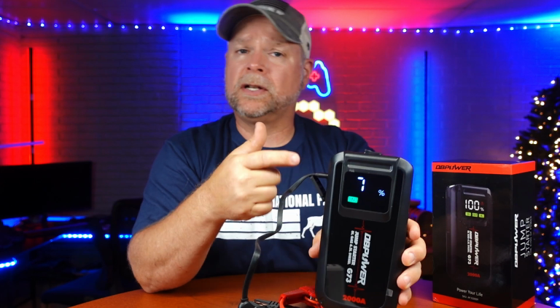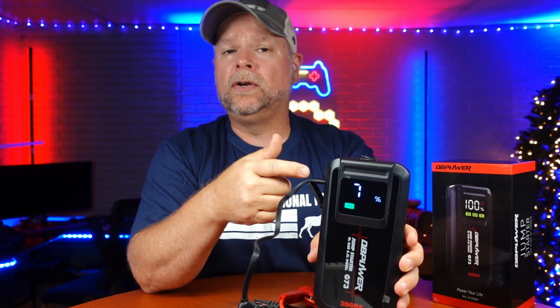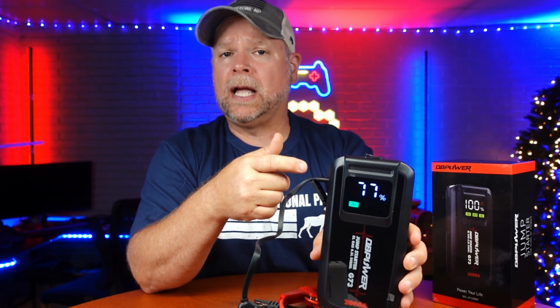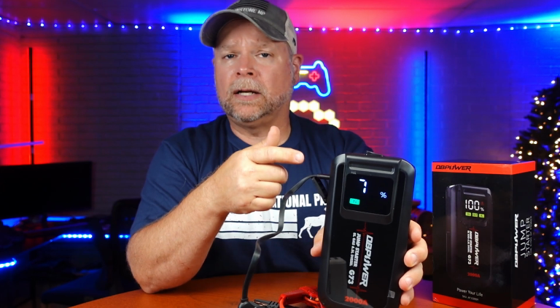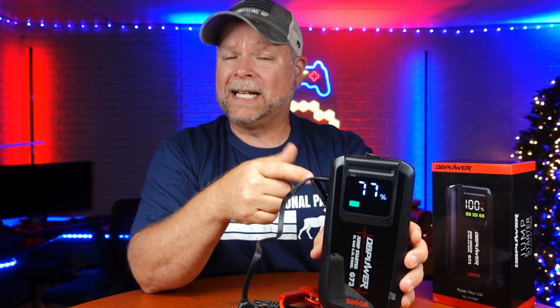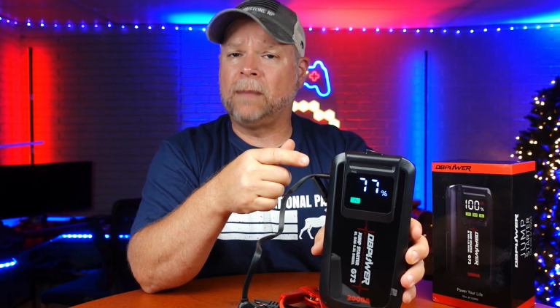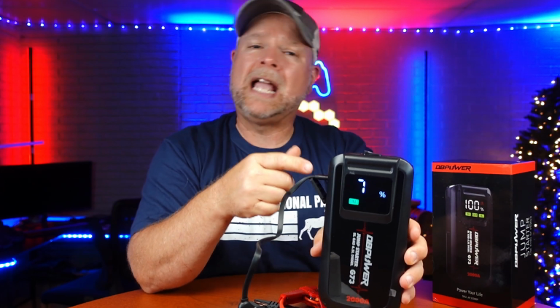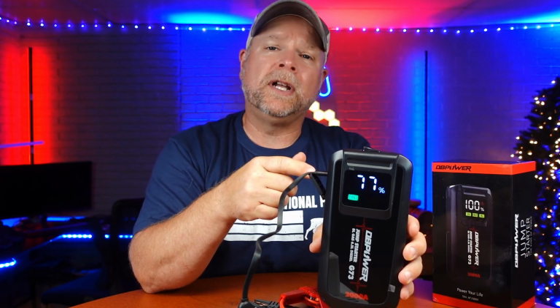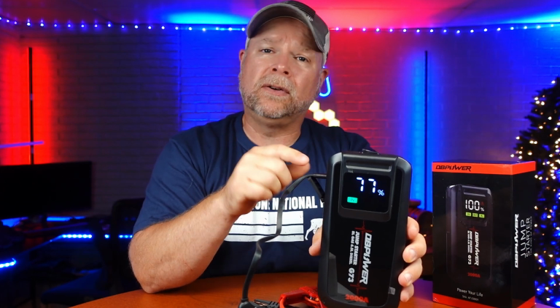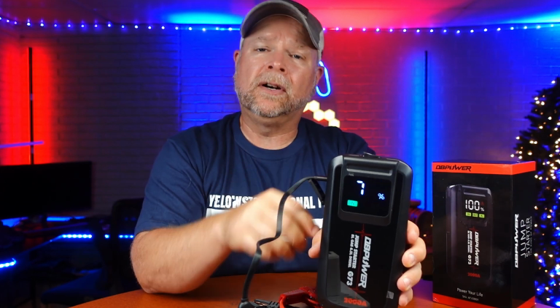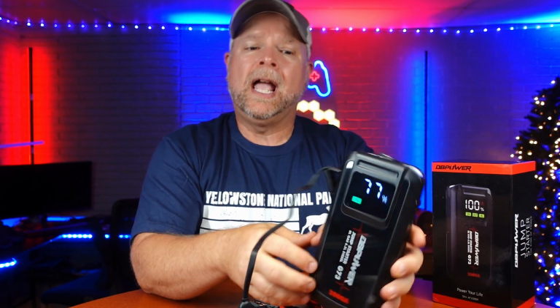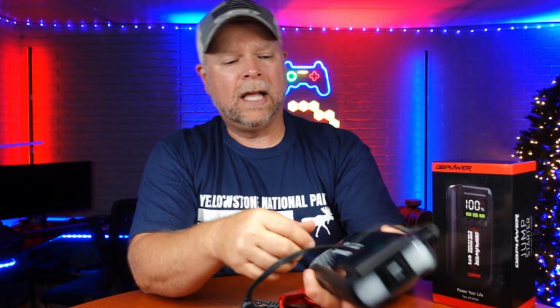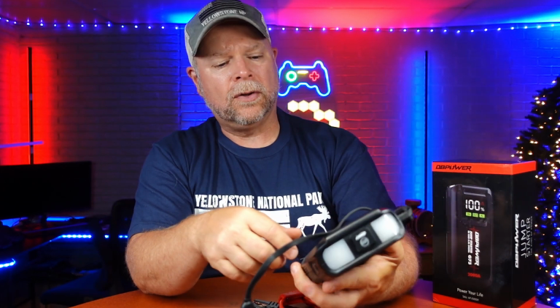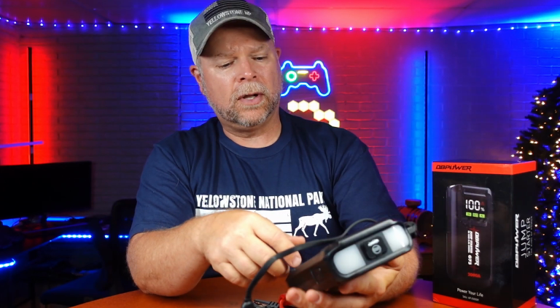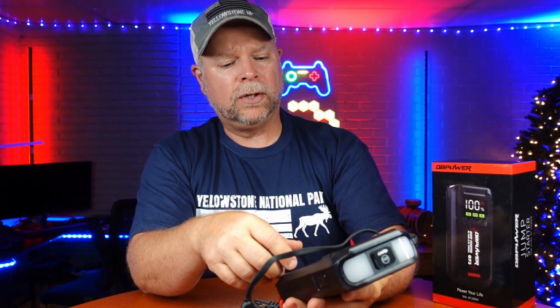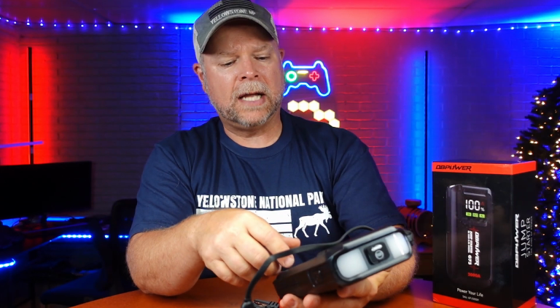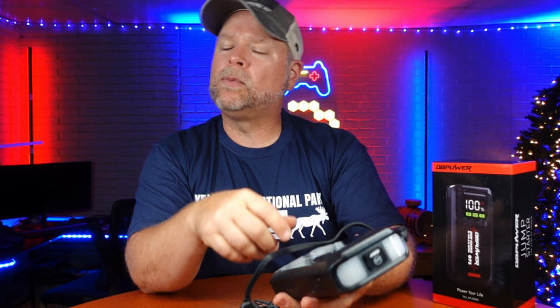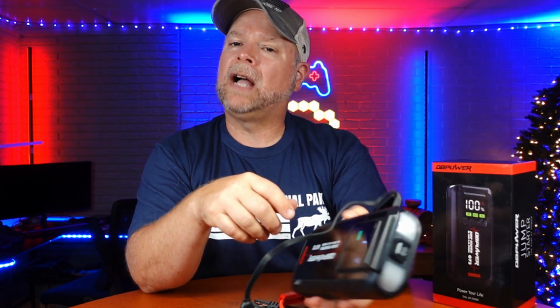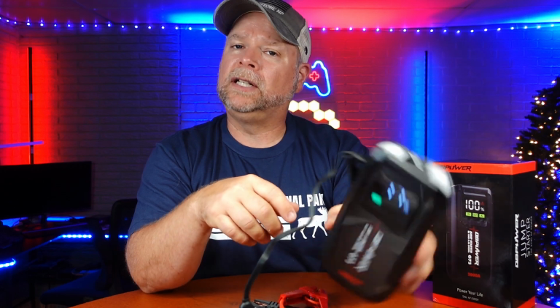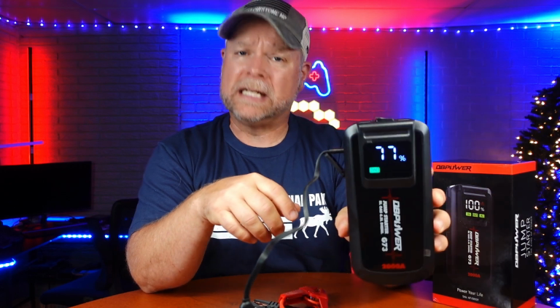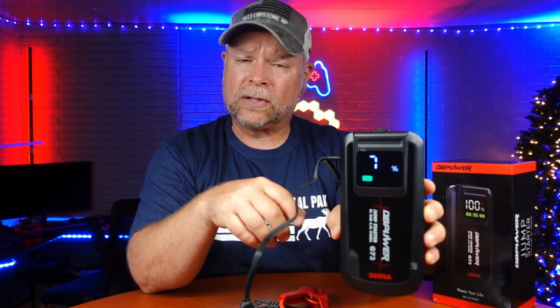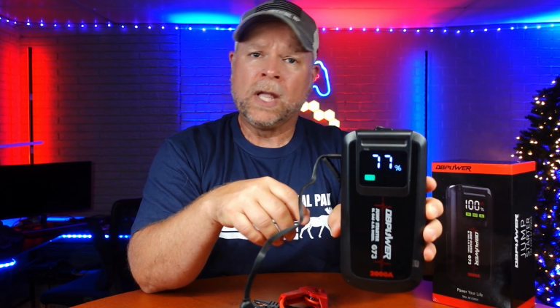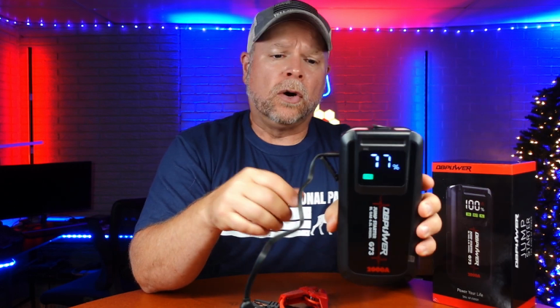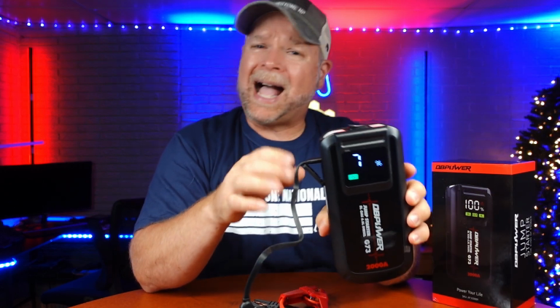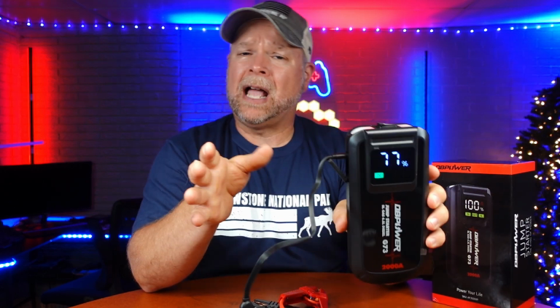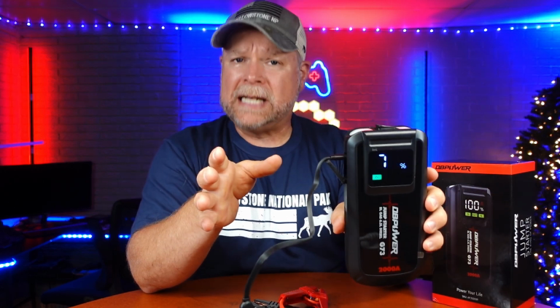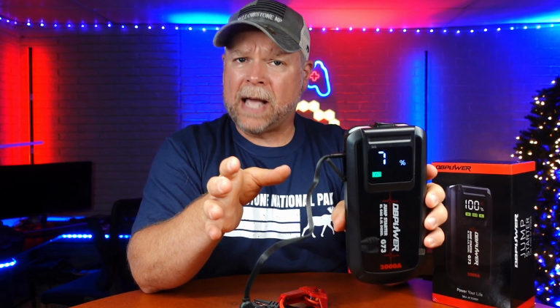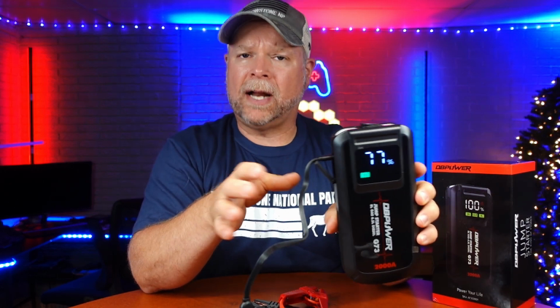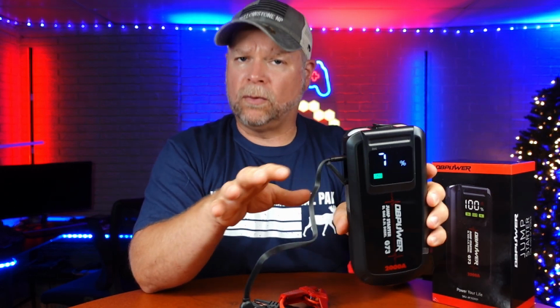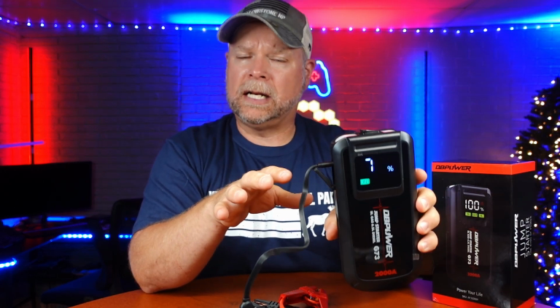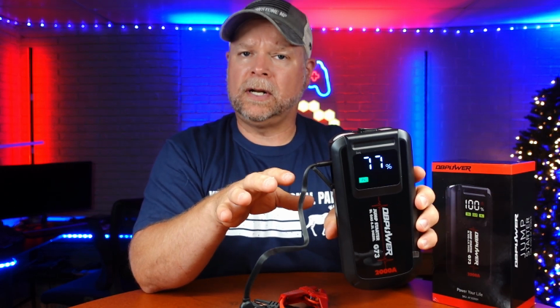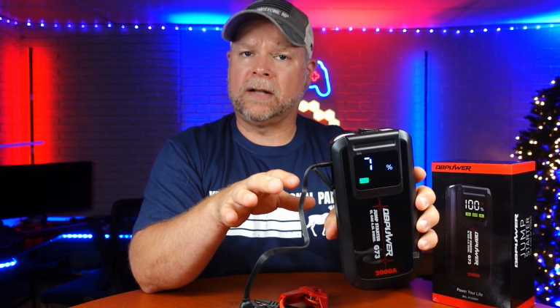It's going to do a gas engine up to an 8.0 liter, and then it will also do a 6.5 liter diesel. I don't have a dead battery right now so we're not going to demonstrate this outside.